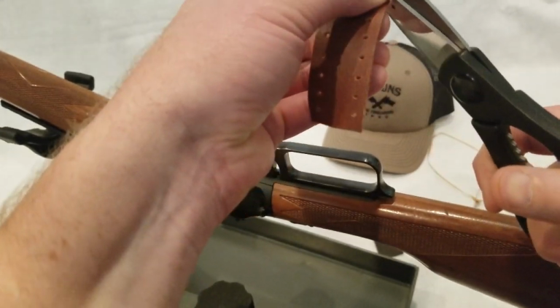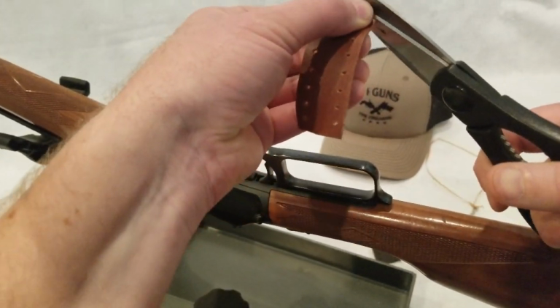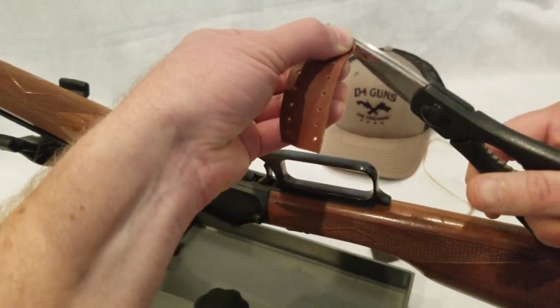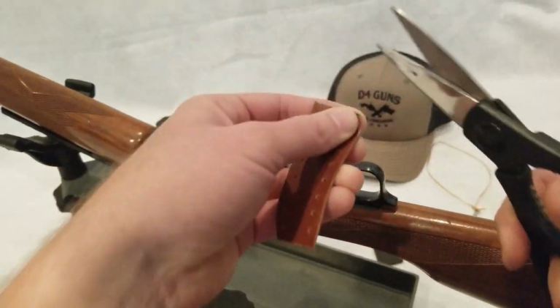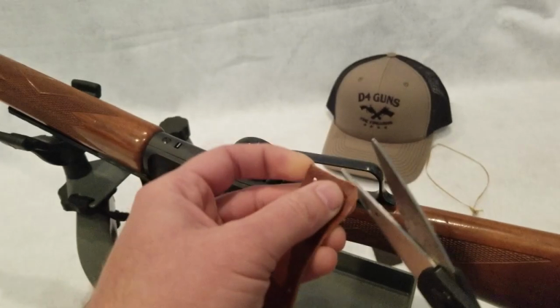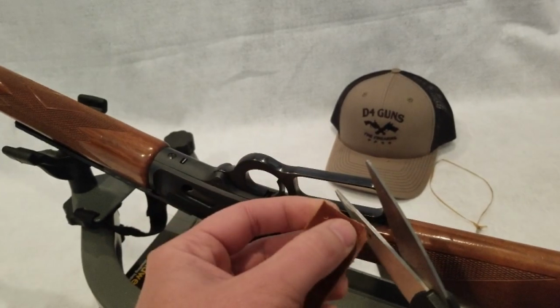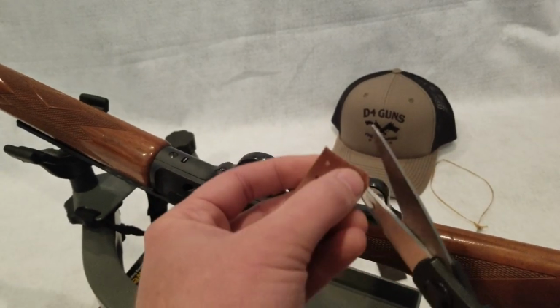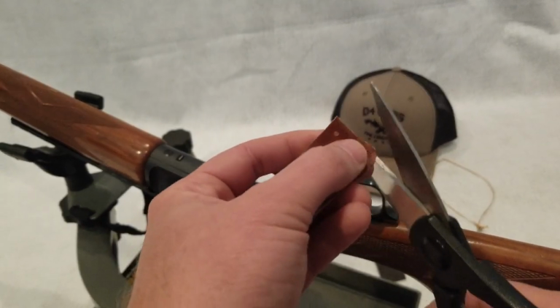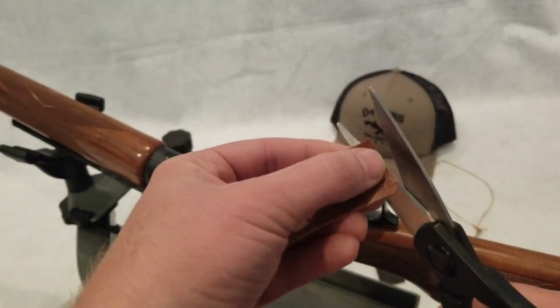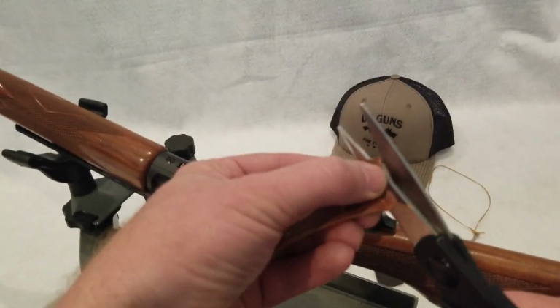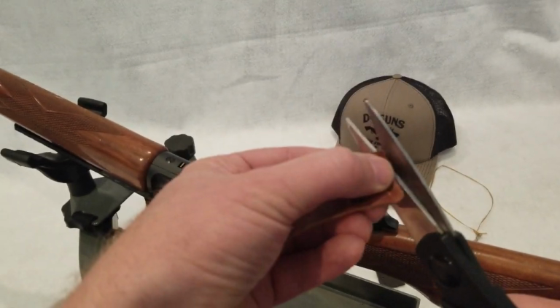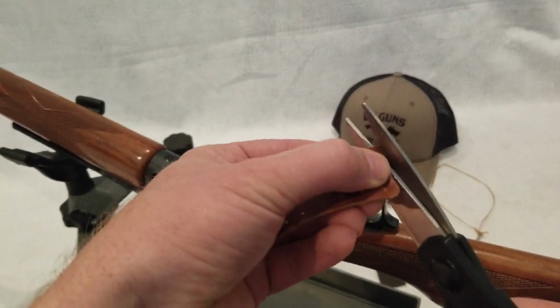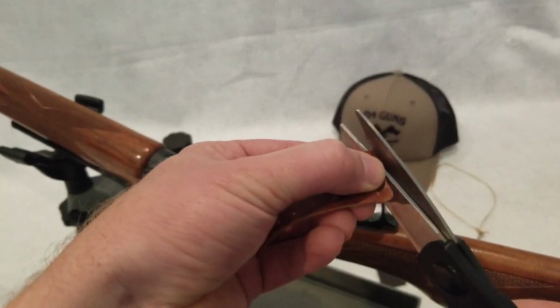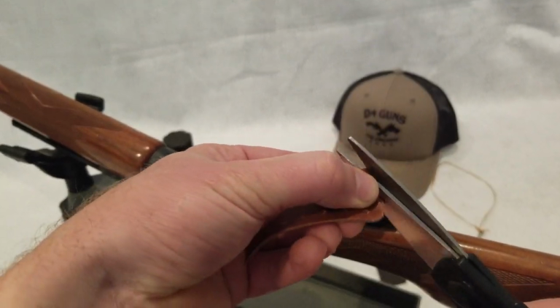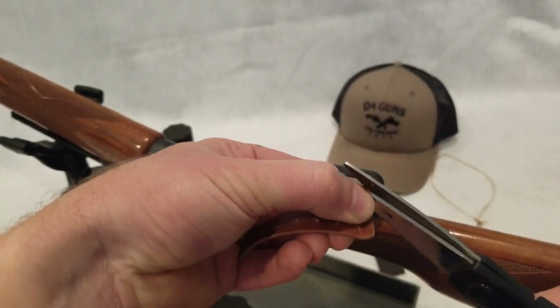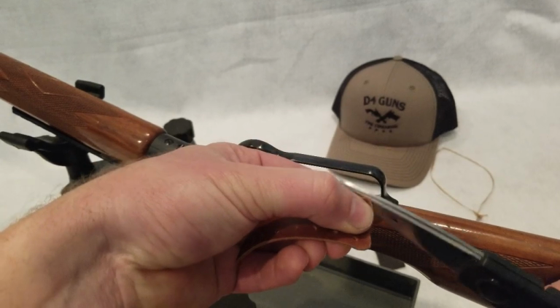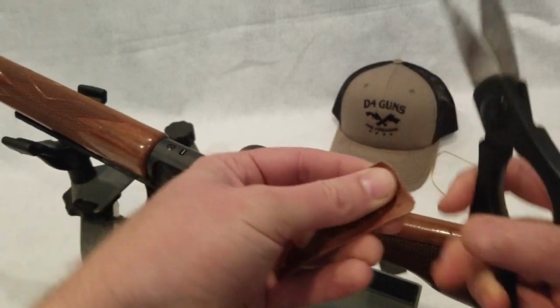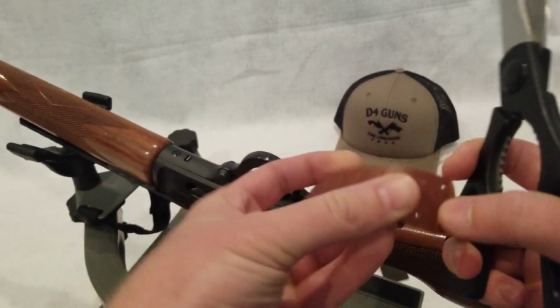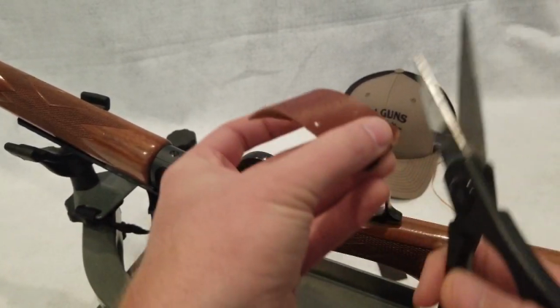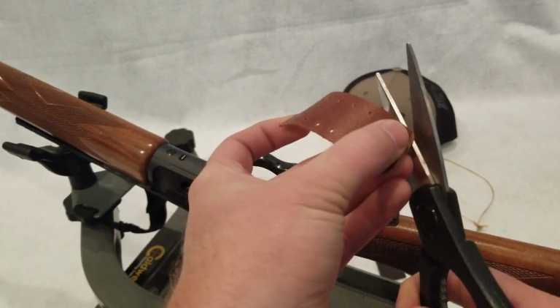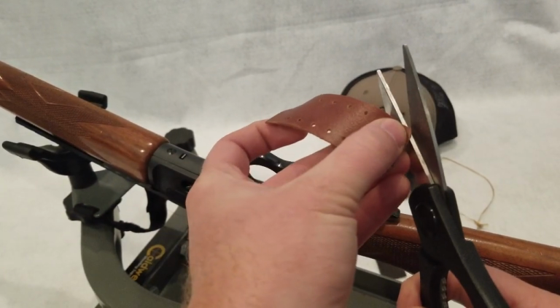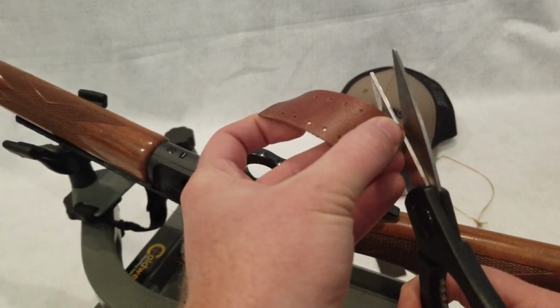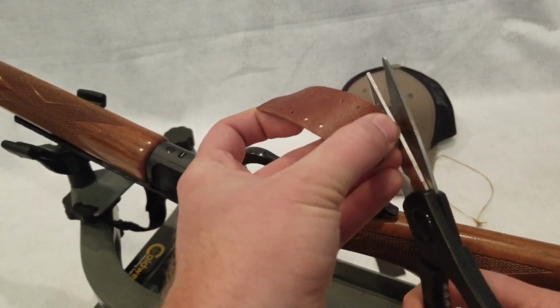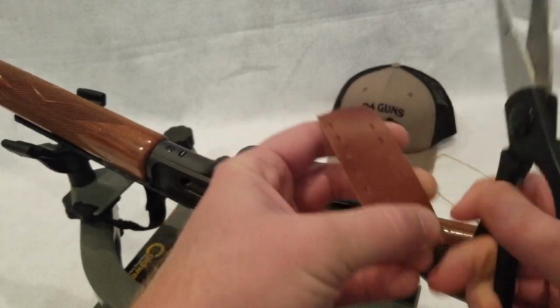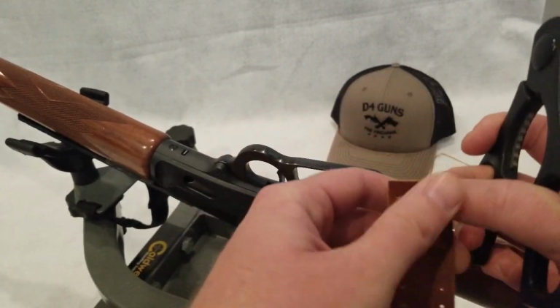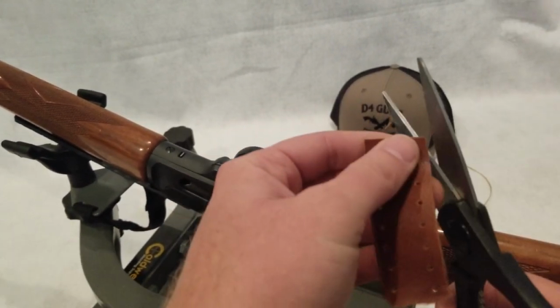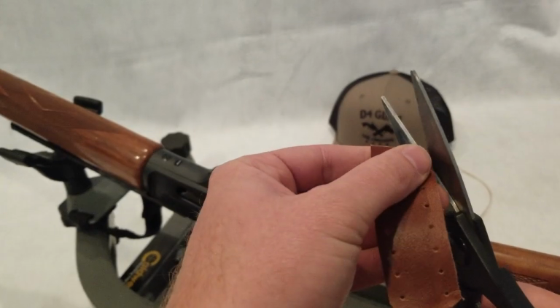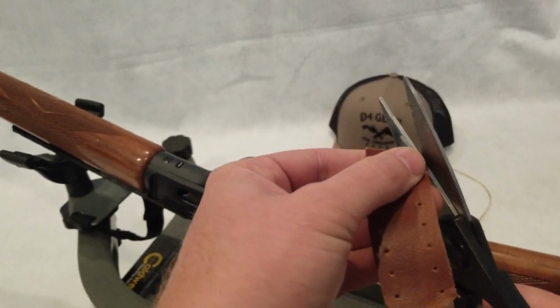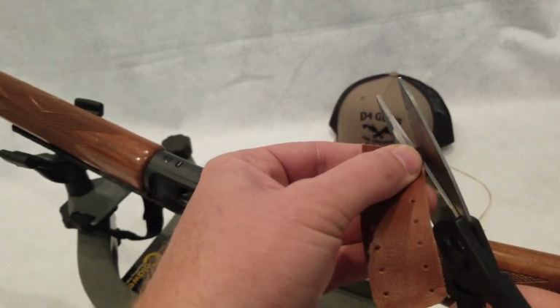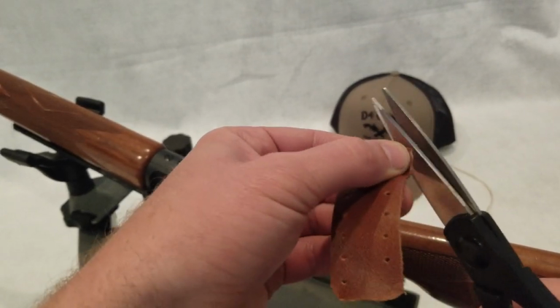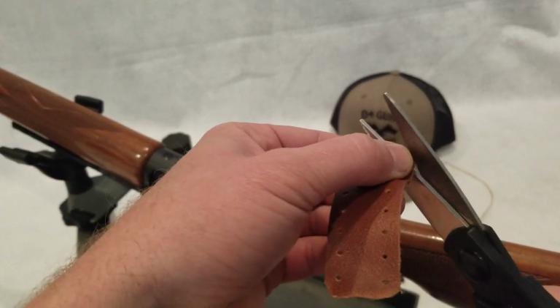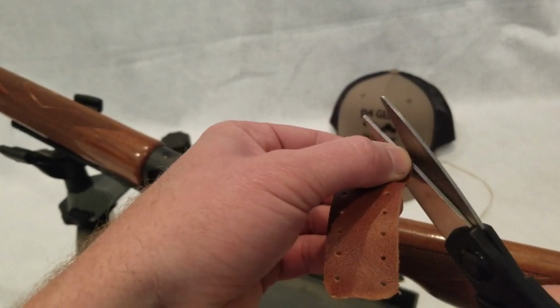It just adds a nice touch. I just try to round these corners a little bit. But when it's on the gun, you'll see it's kind of some polishing. Makes it look a little nicer with some rounded corners on it.